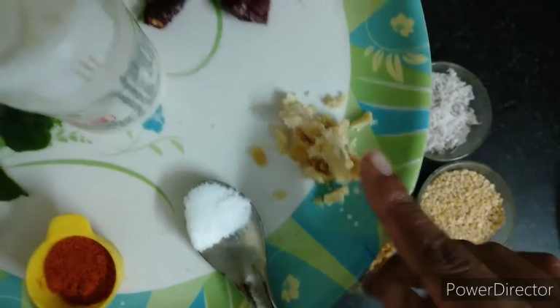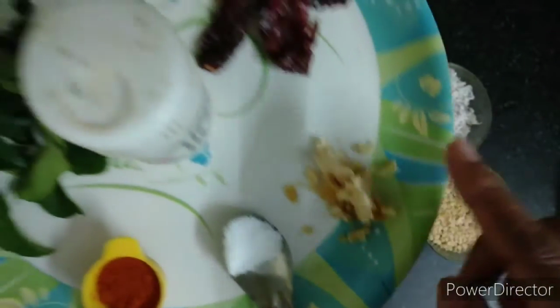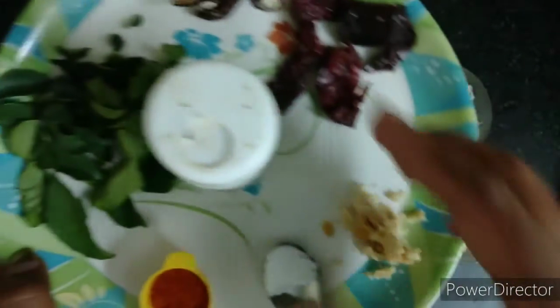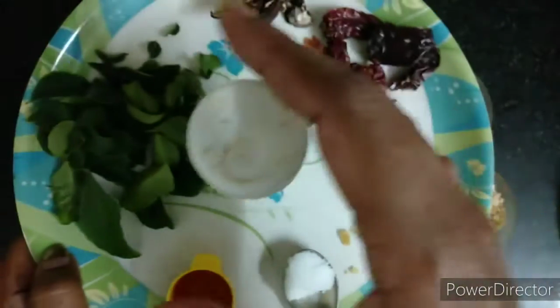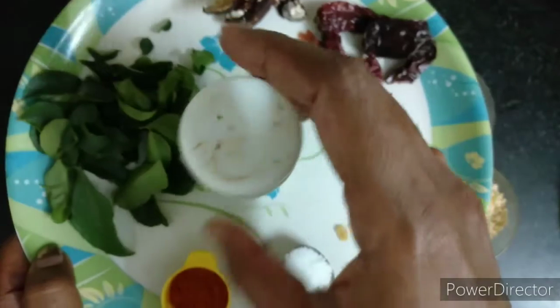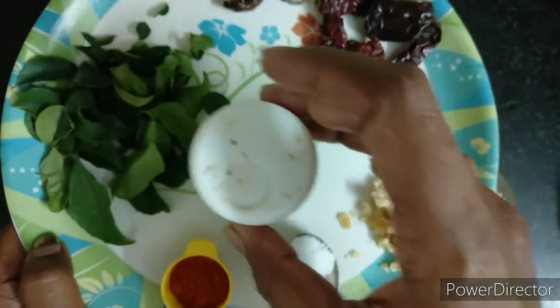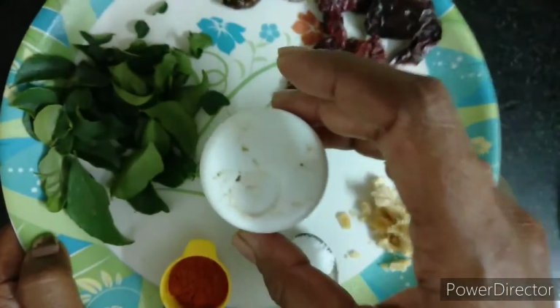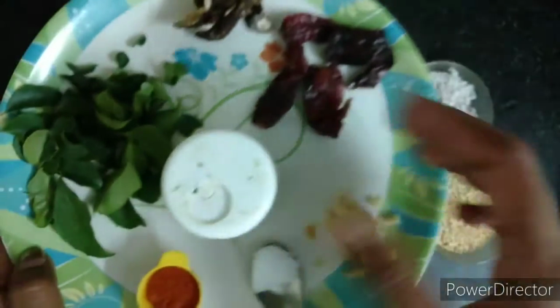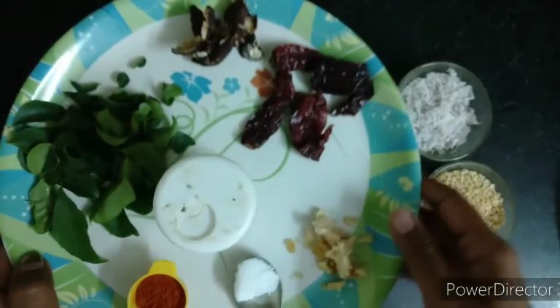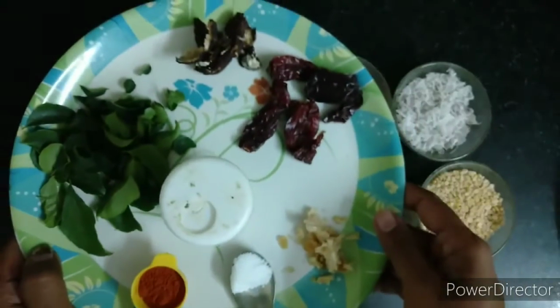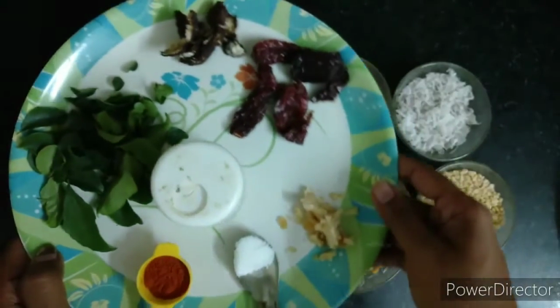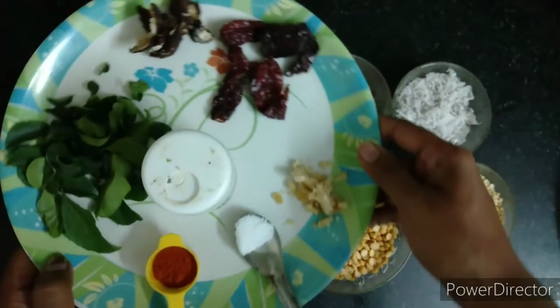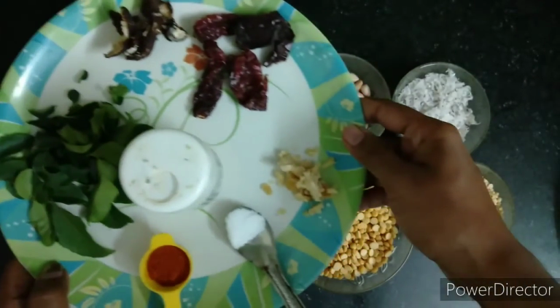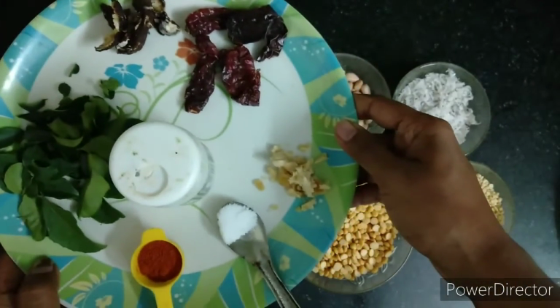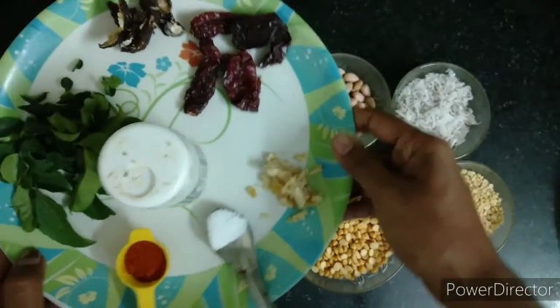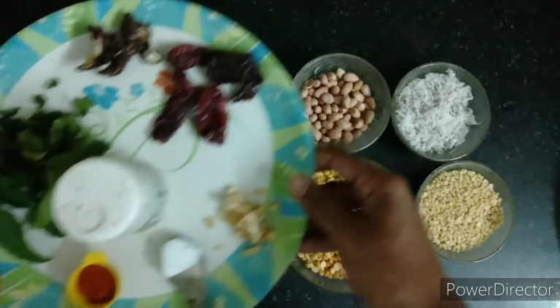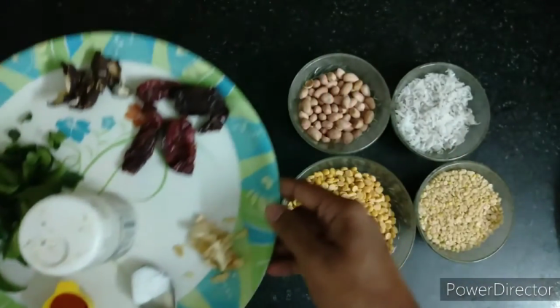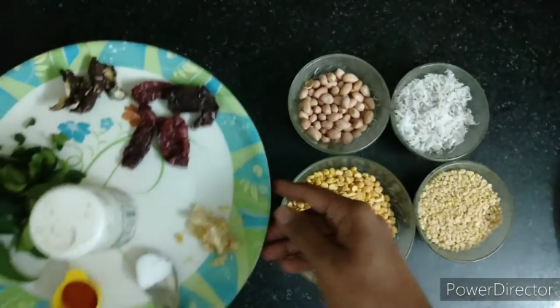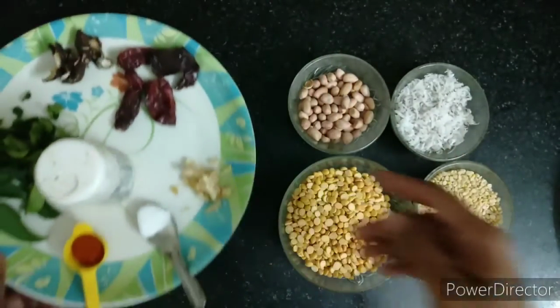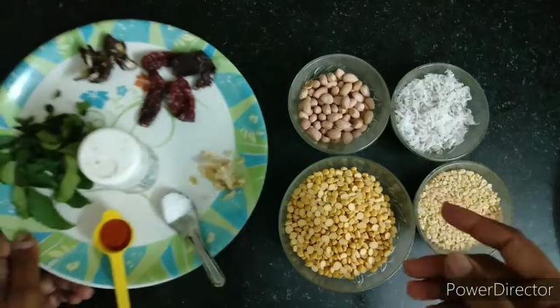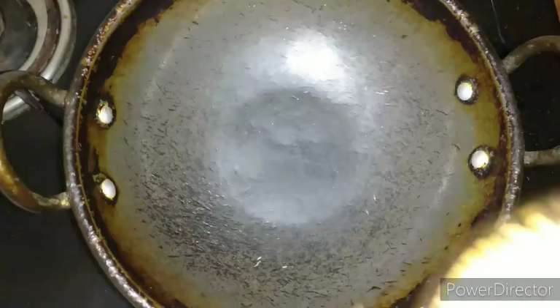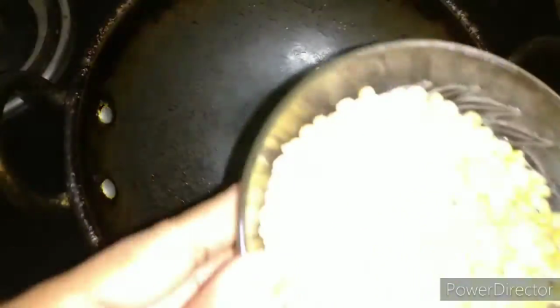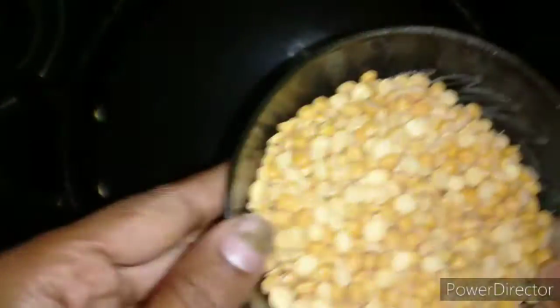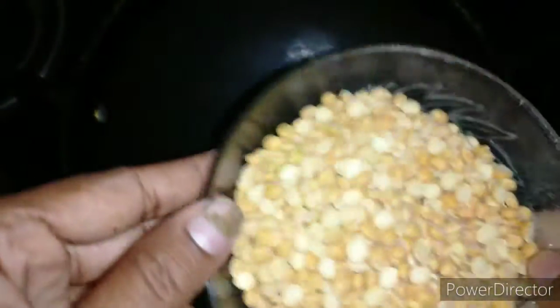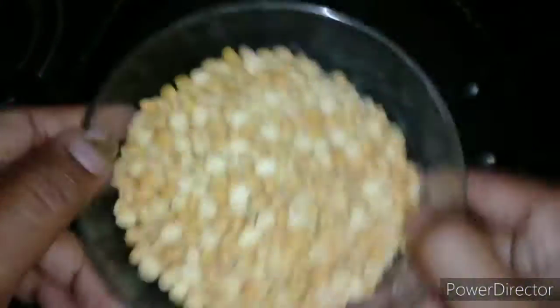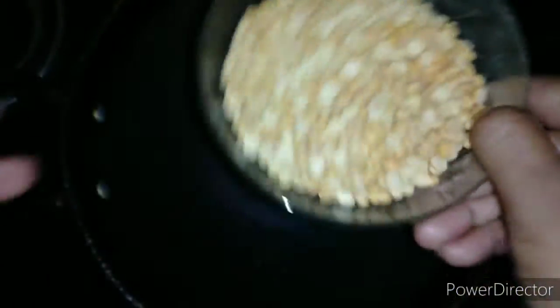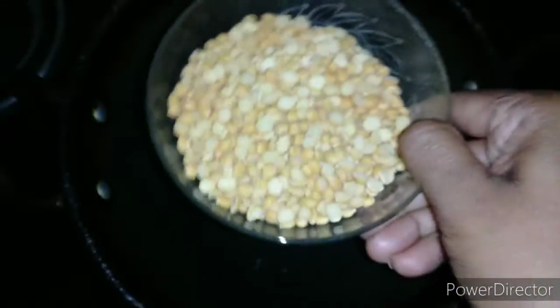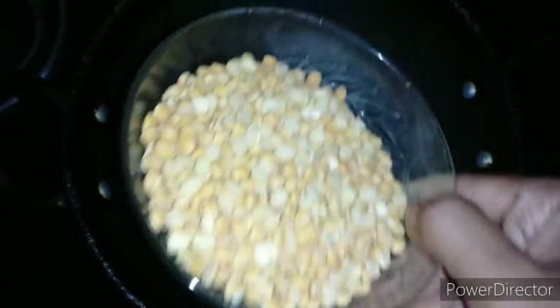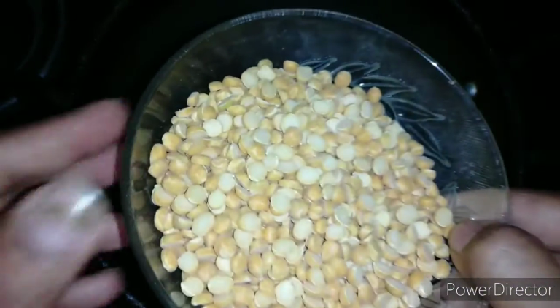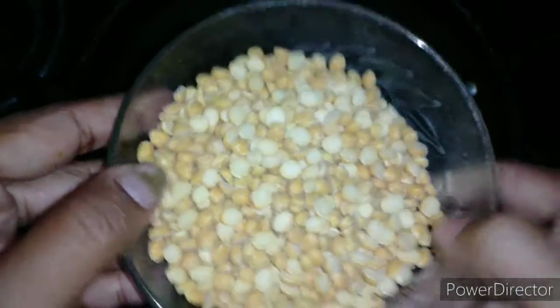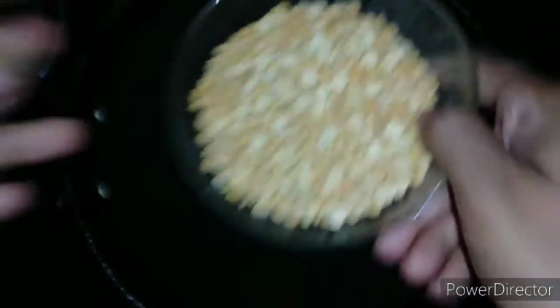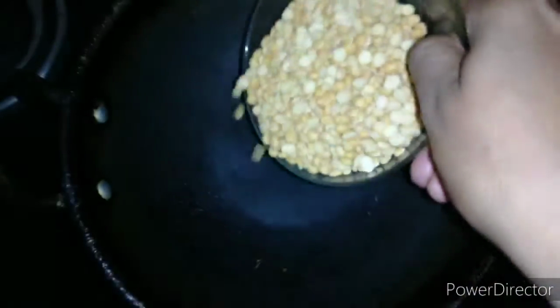I have also taken hing or asafoetida, salt as per taste, and some jaggery. Adding jaggery will balance out all the flavors. Now we will dry roast all the ingredients.